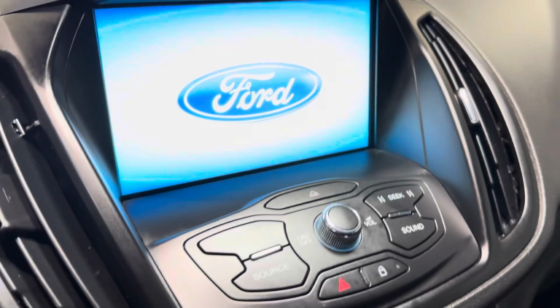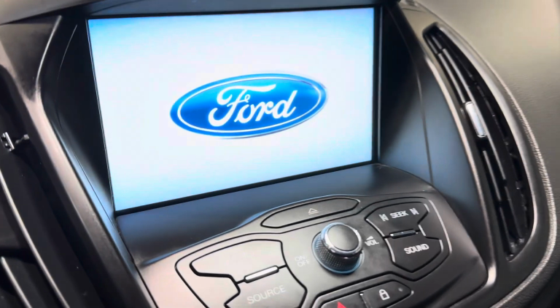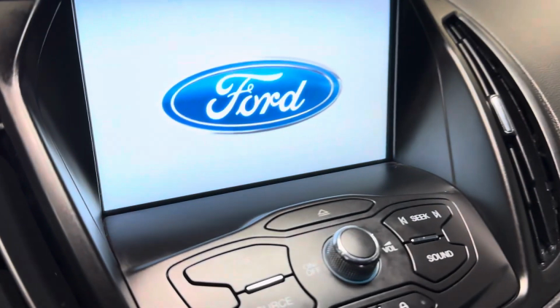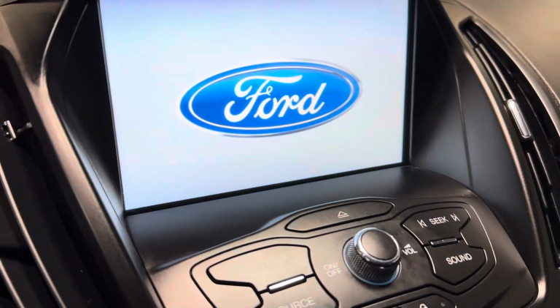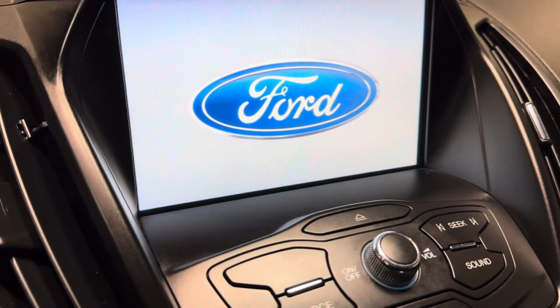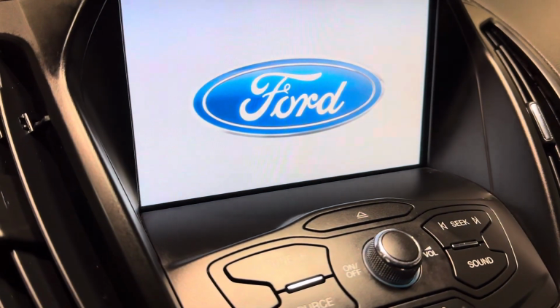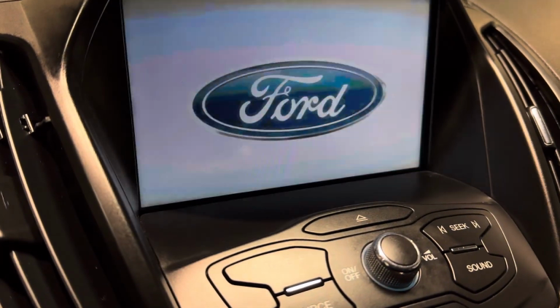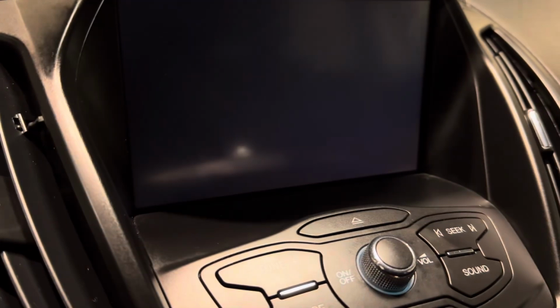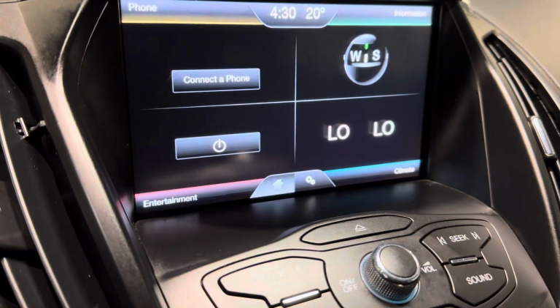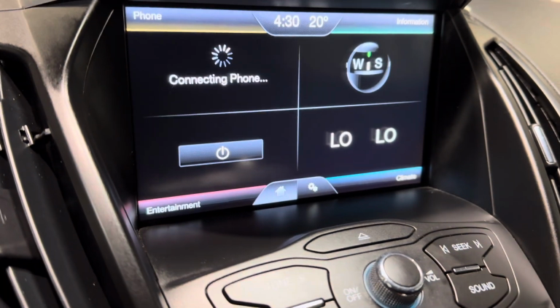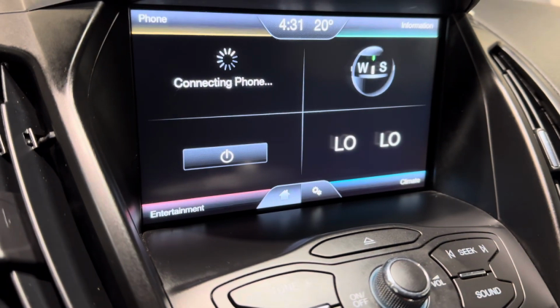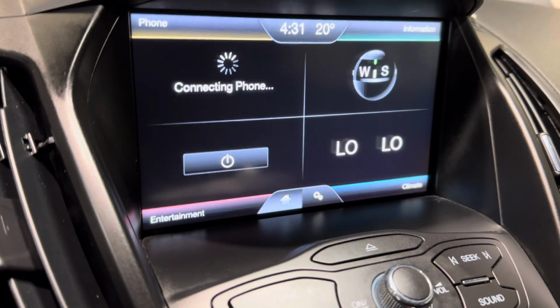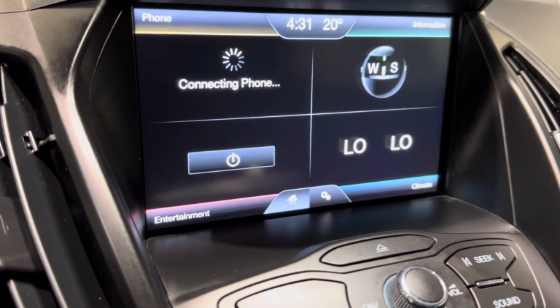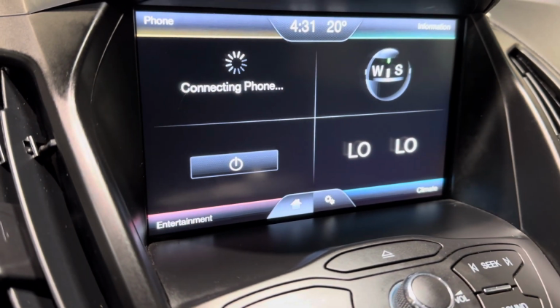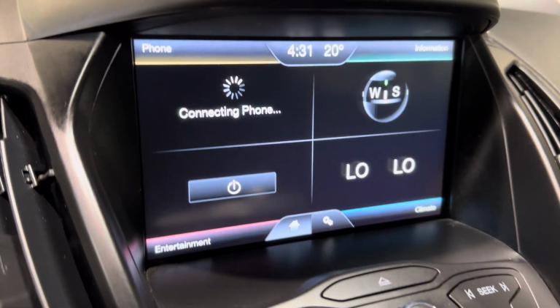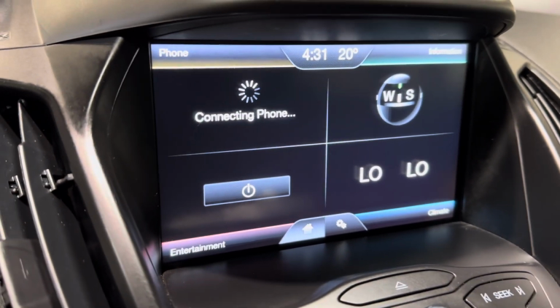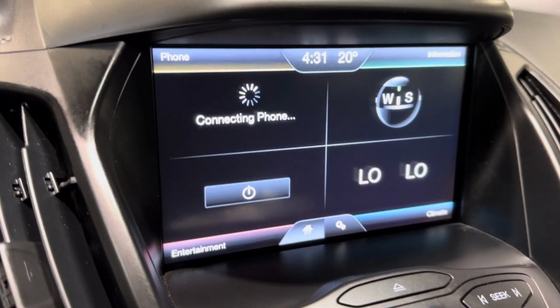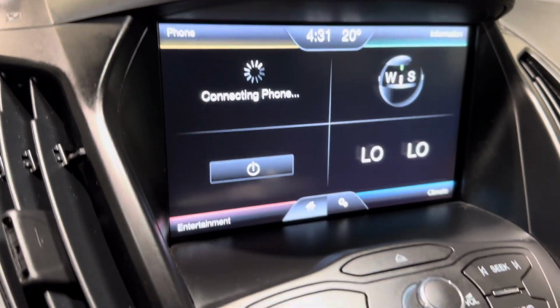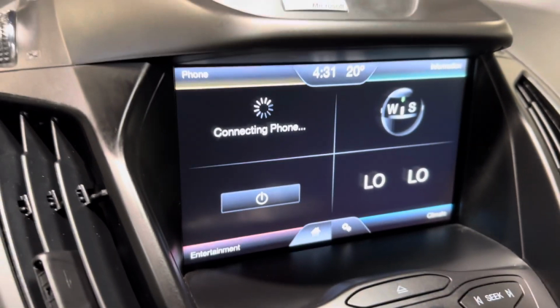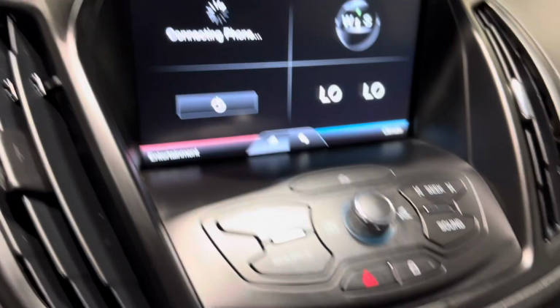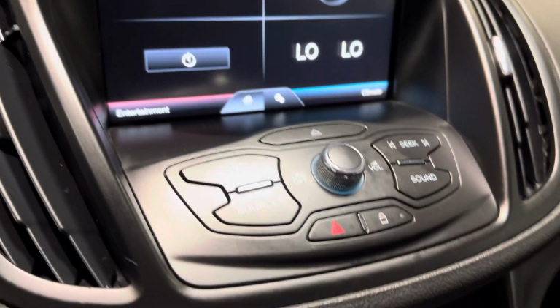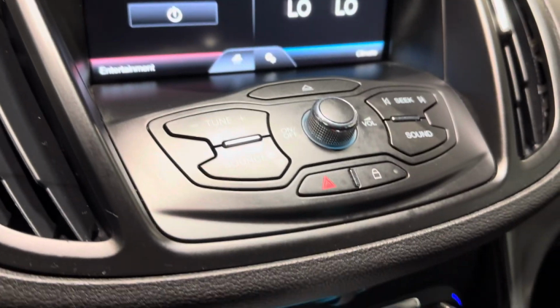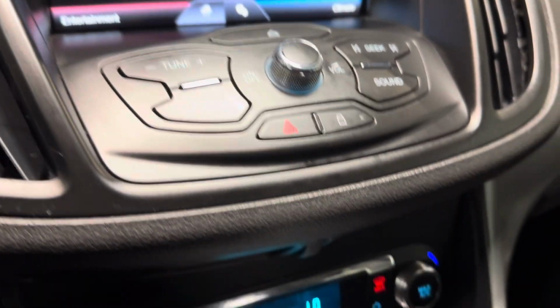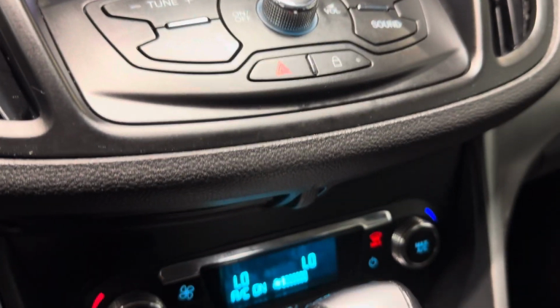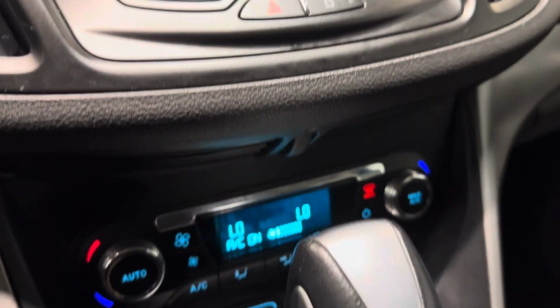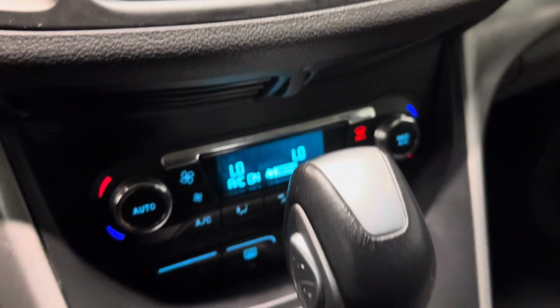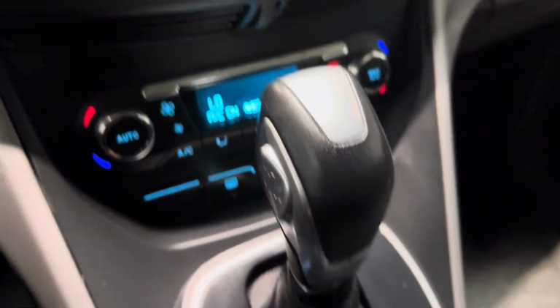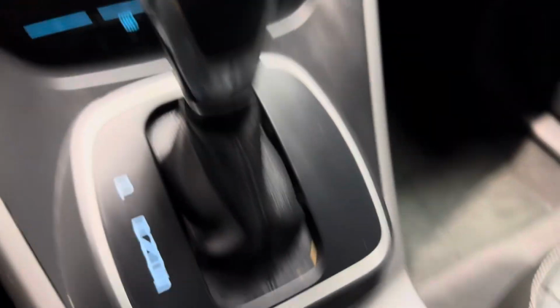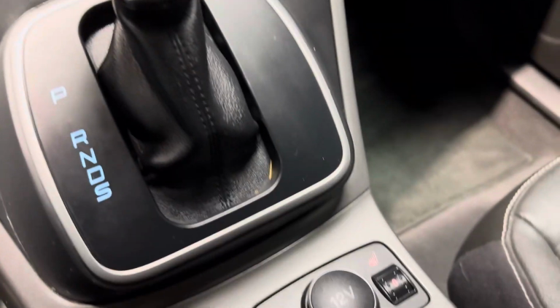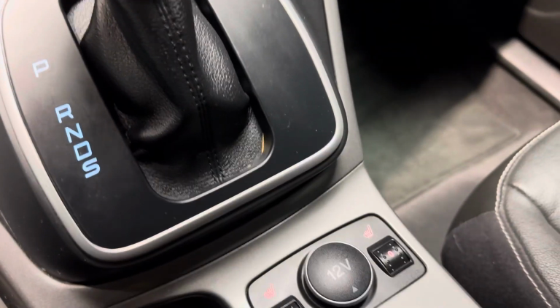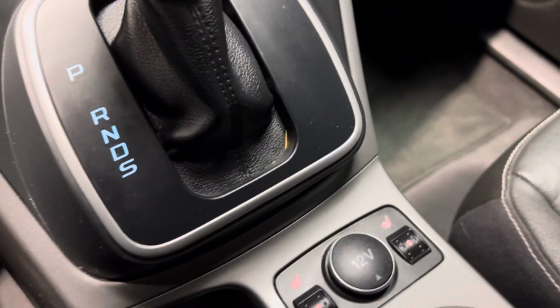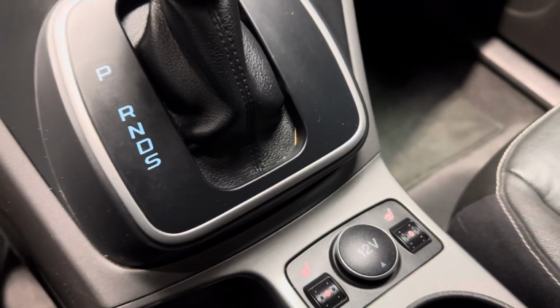You have your front screen display, nice and easy for you to access. It has Bluetooth, you can connect your phone, all your climate controls down here, and heated seat options as well.